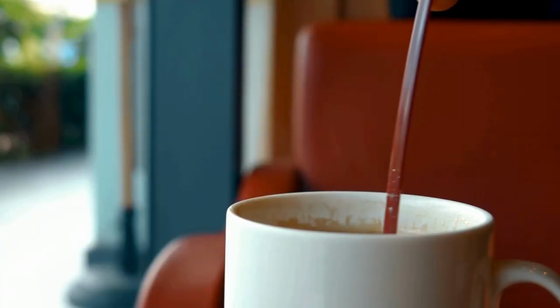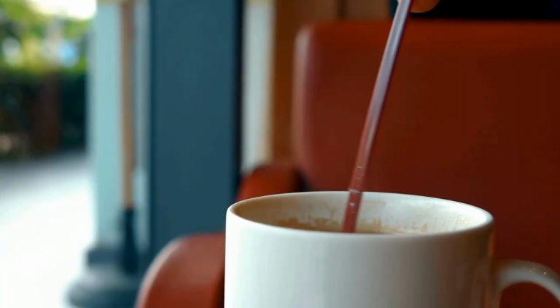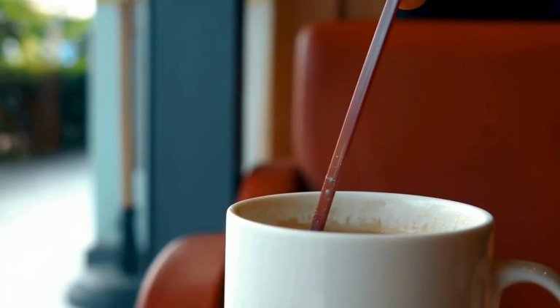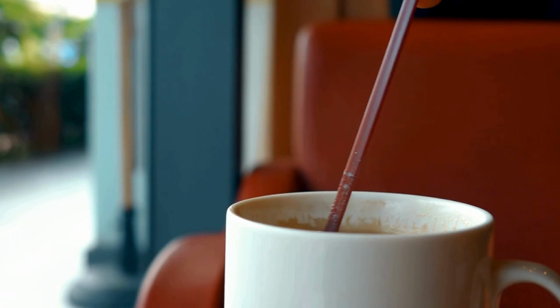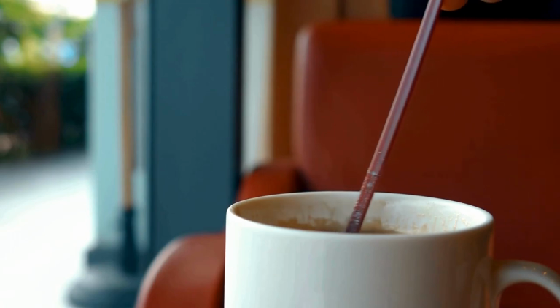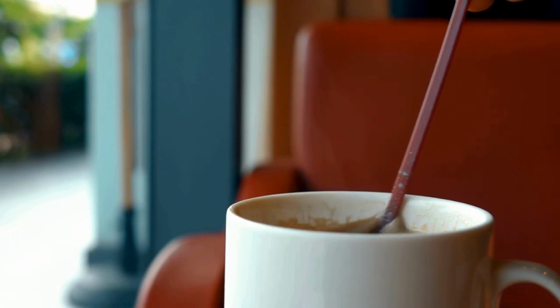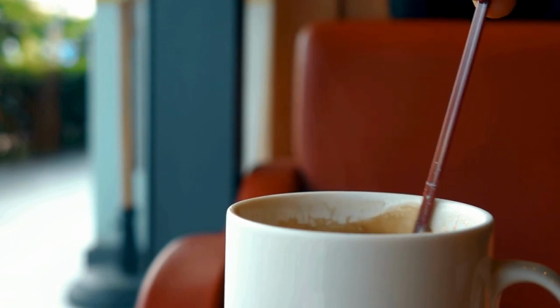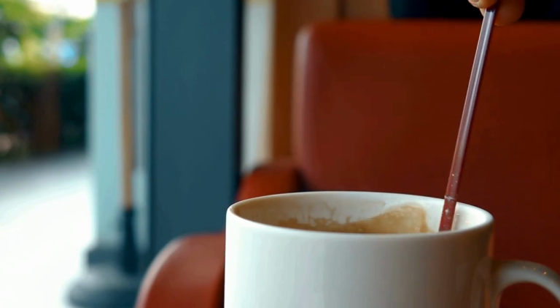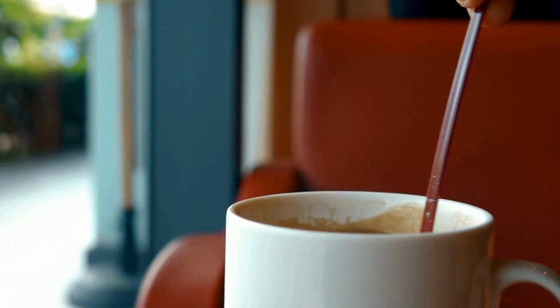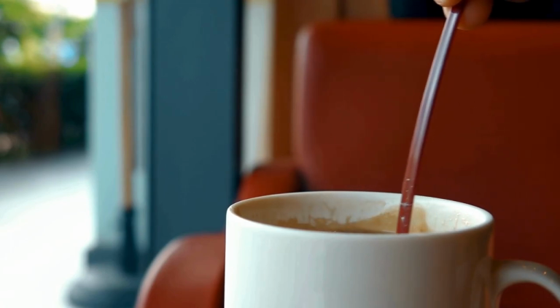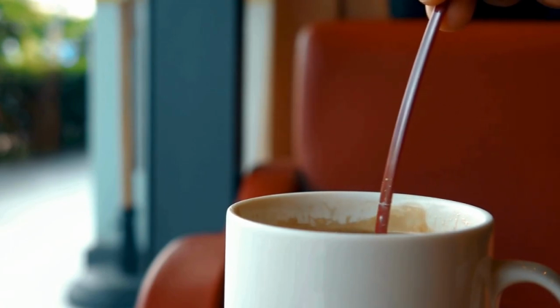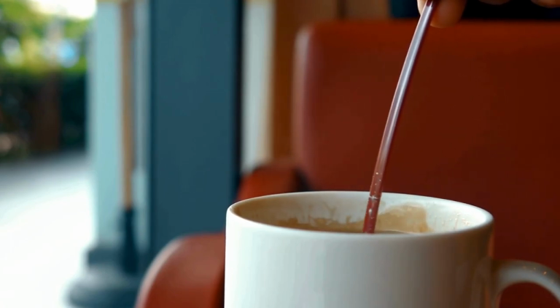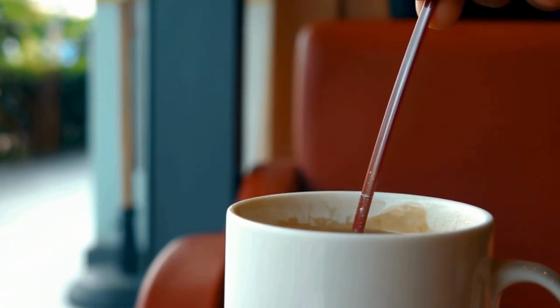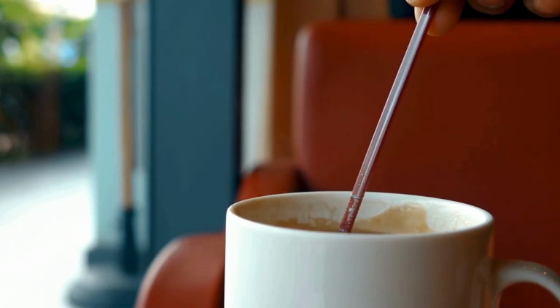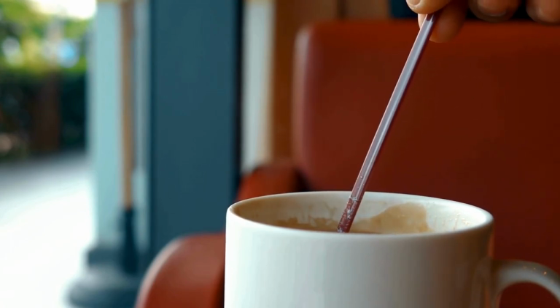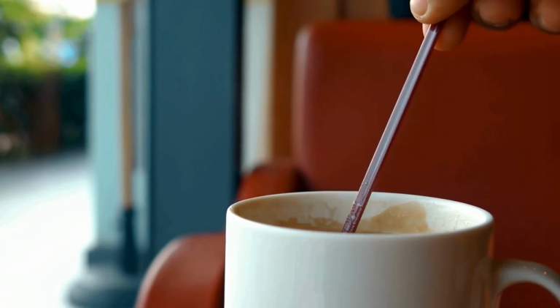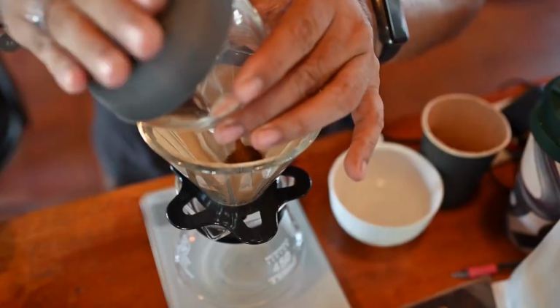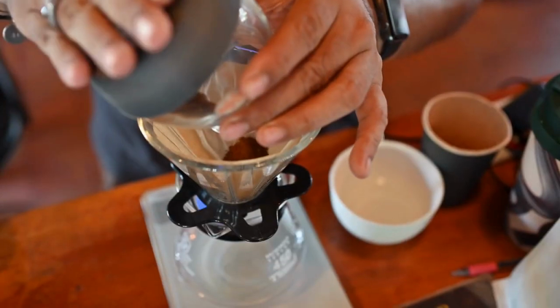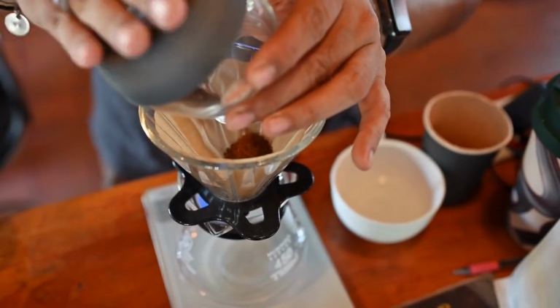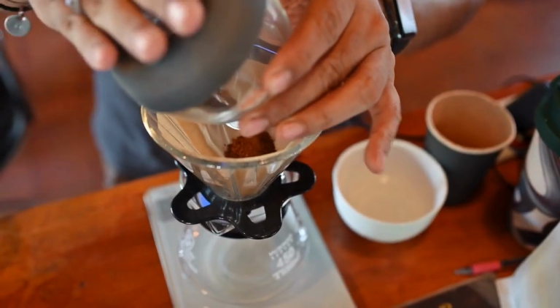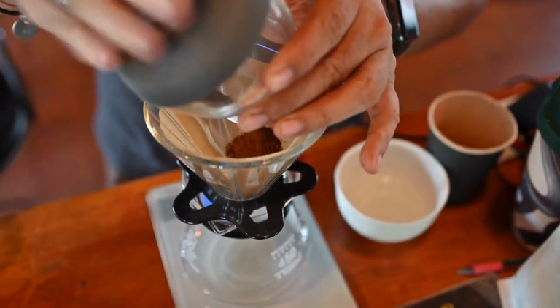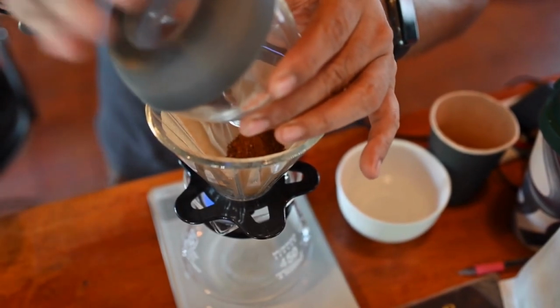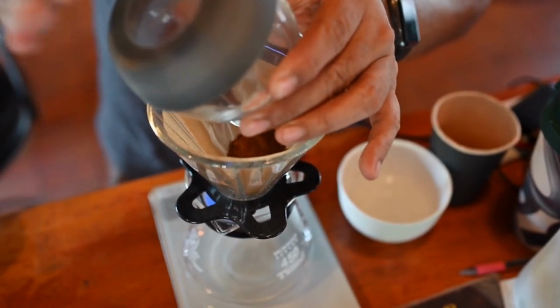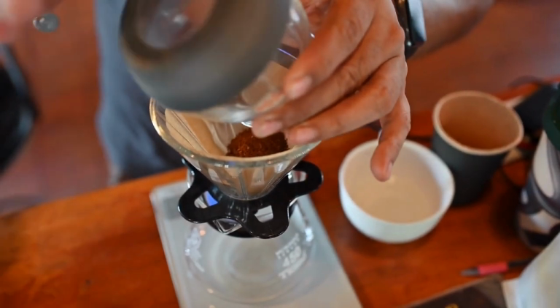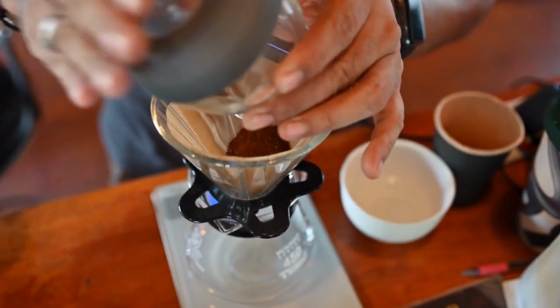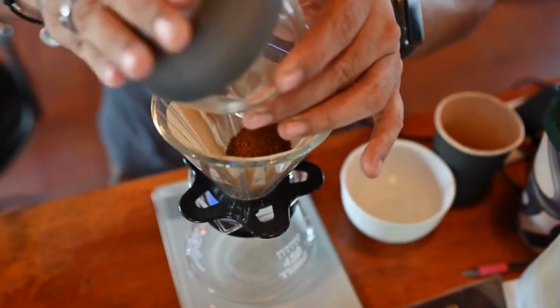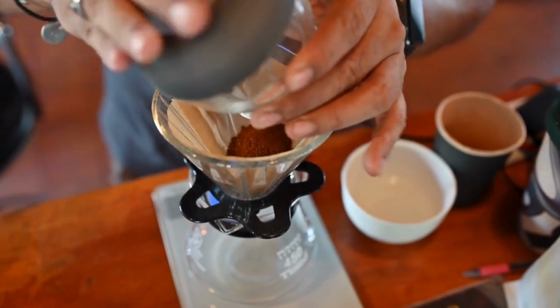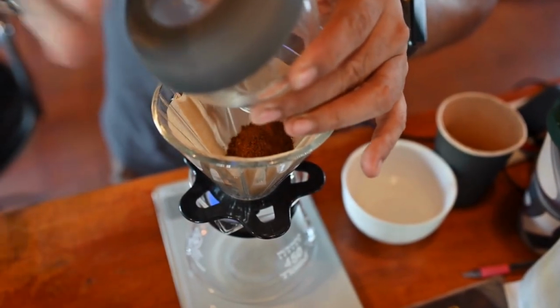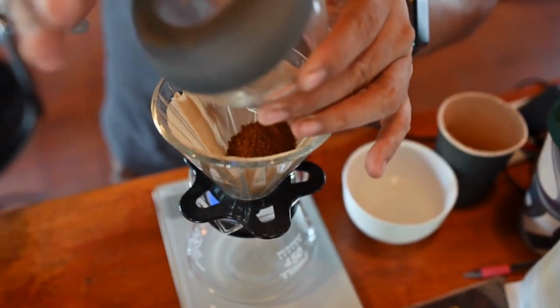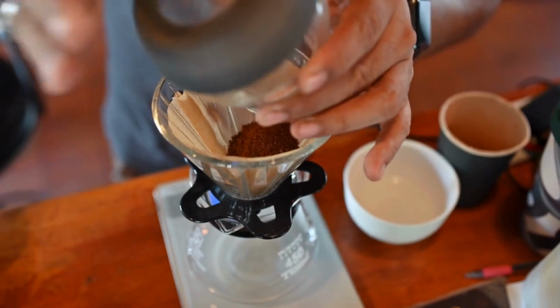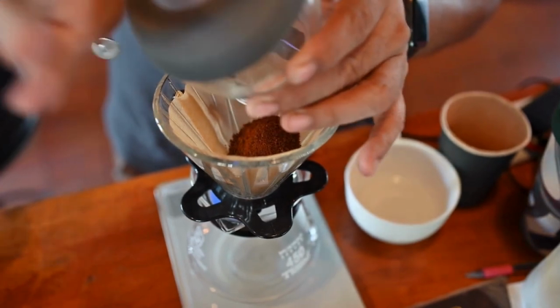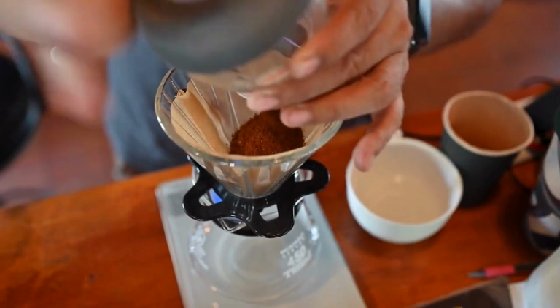How do you measure a cup when it's in a mug? It's a question that keeps coffee aficionados awake at night. So, how do you measure a cup when it's cozy in a mug? Well, buckle up for some tips and tricks.